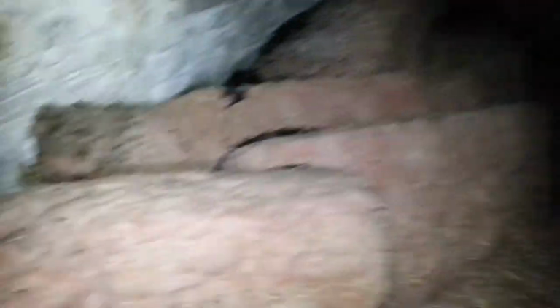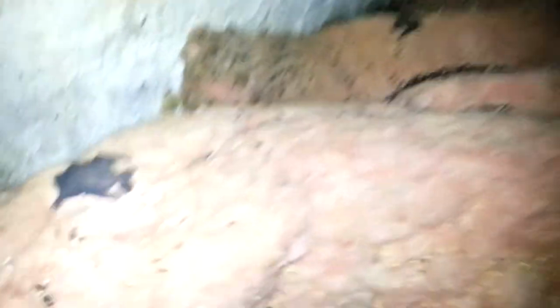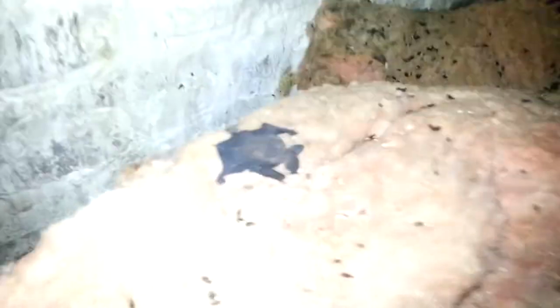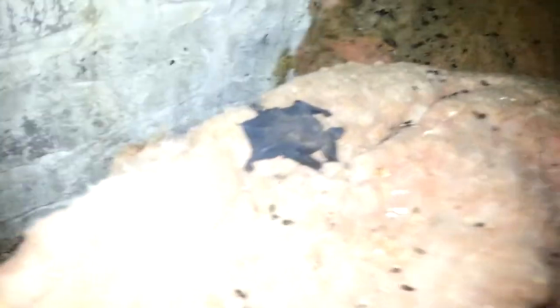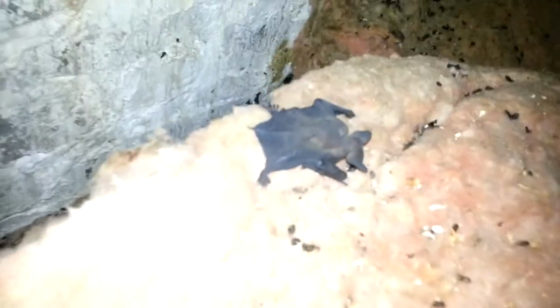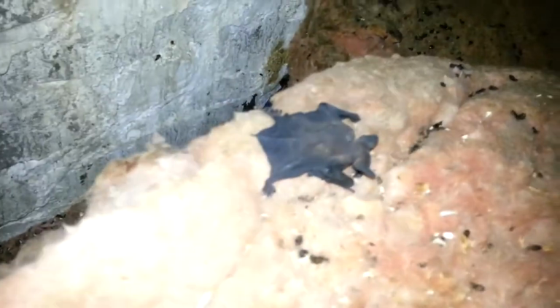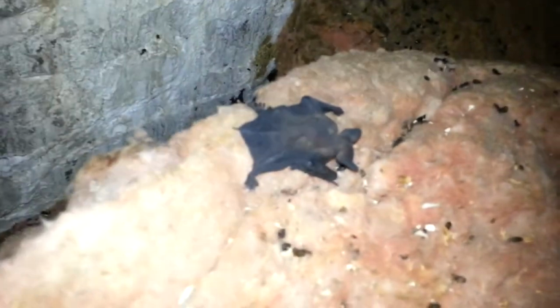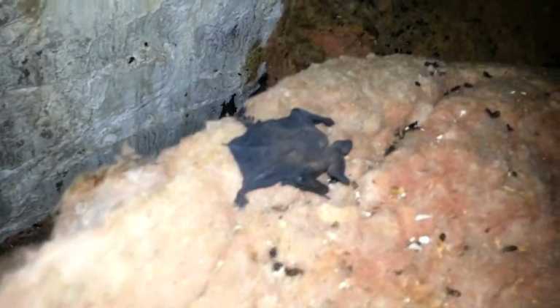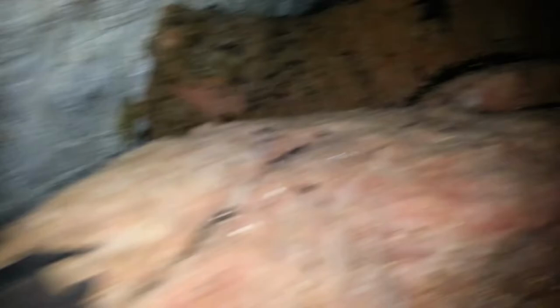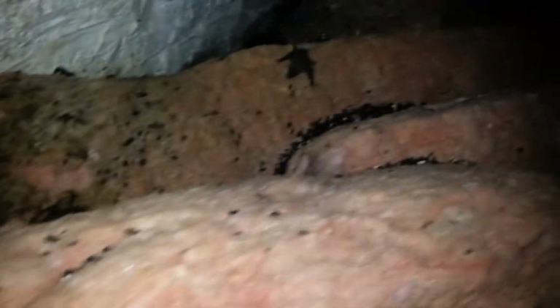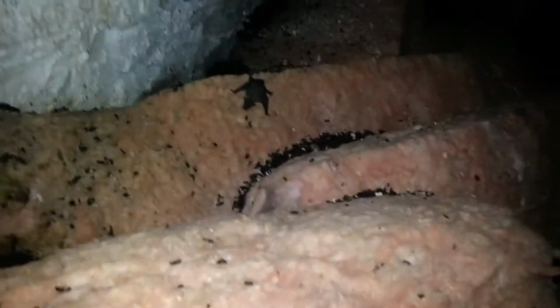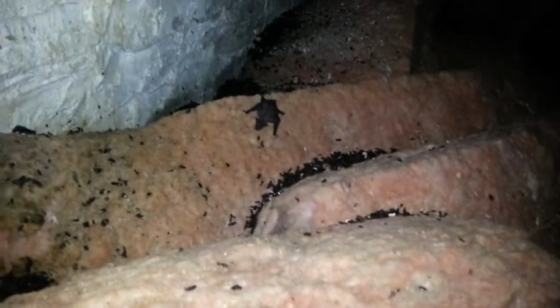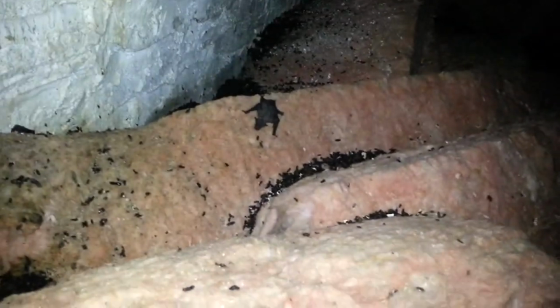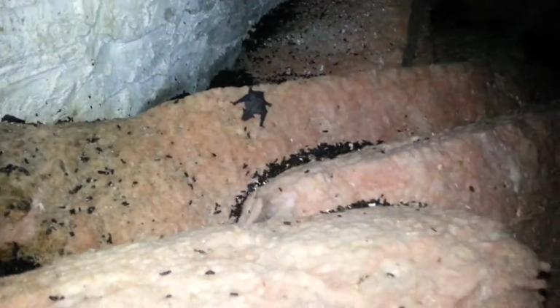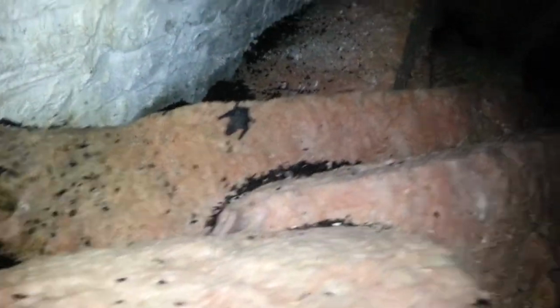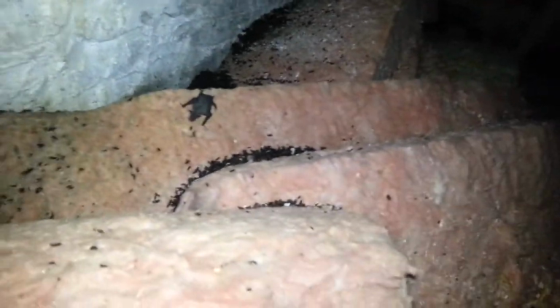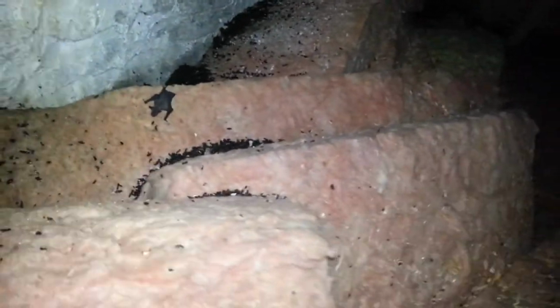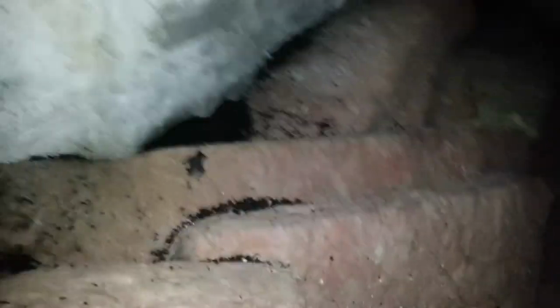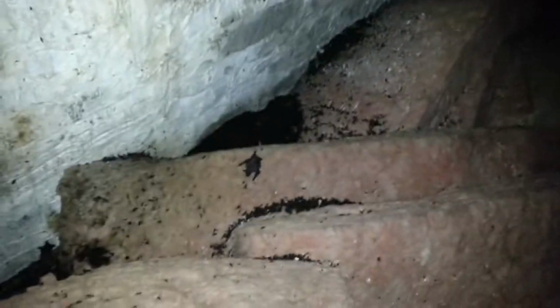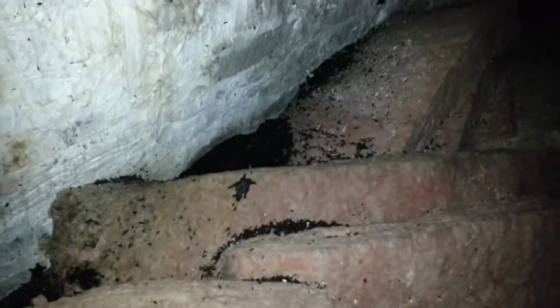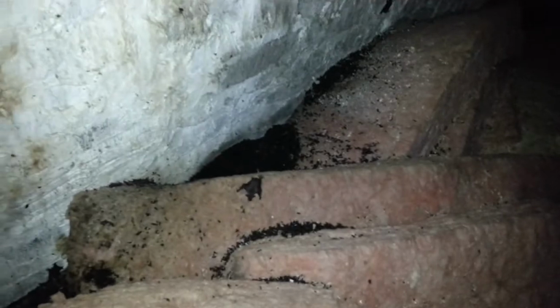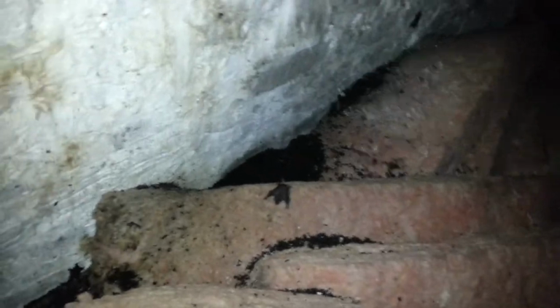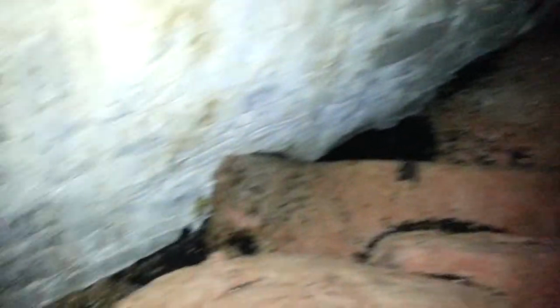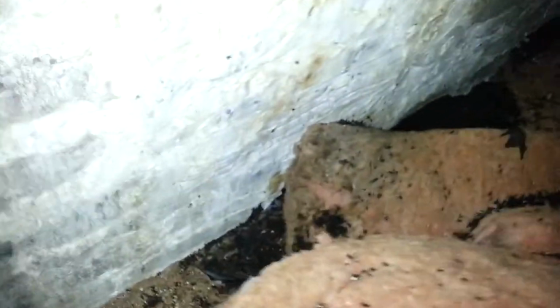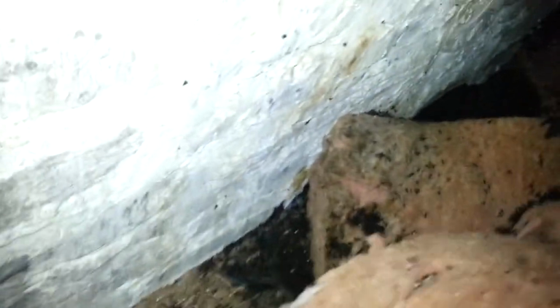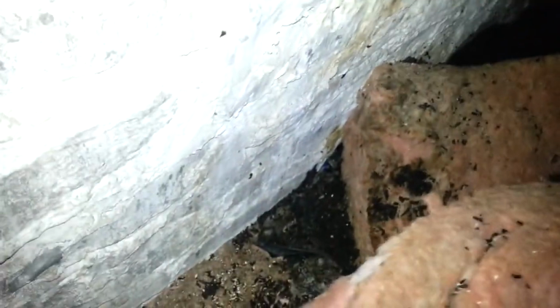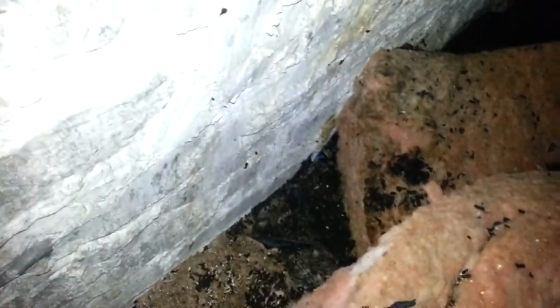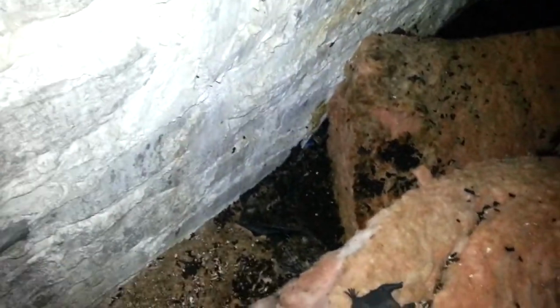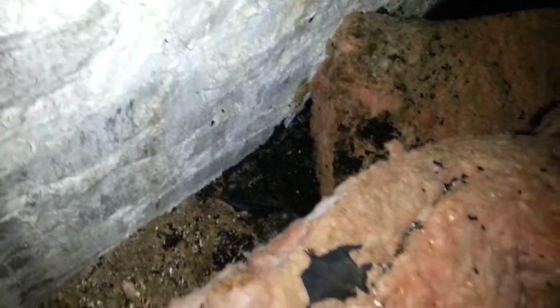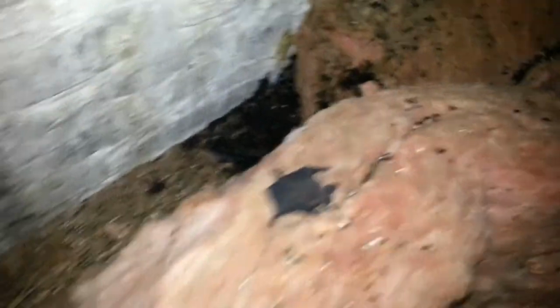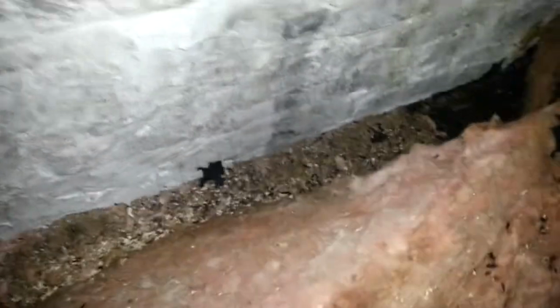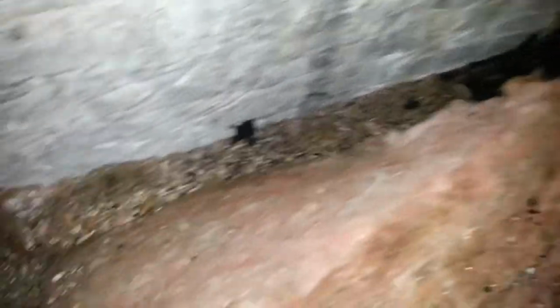There you go — little baby bats. Little baby bats. A pile of droppings behind them there. Look at all these little guys — a whole bunch of these little babies everywhere.